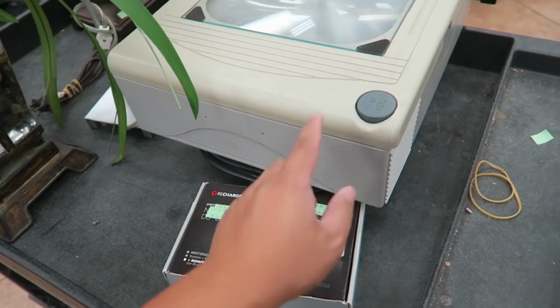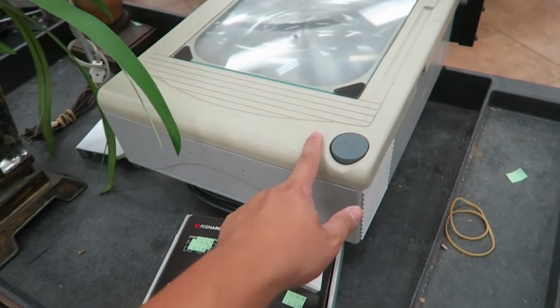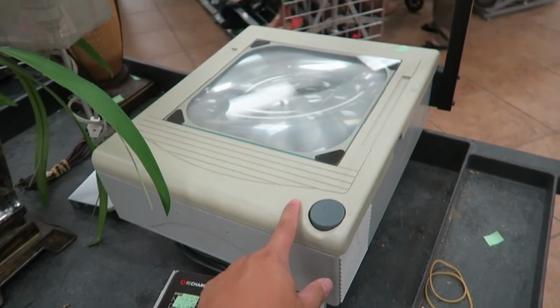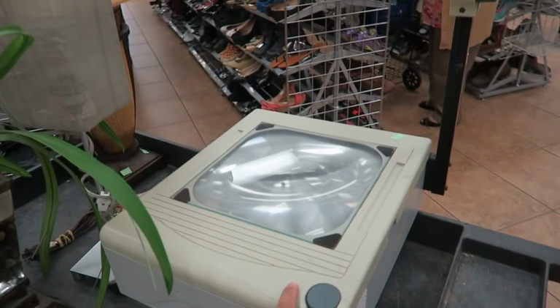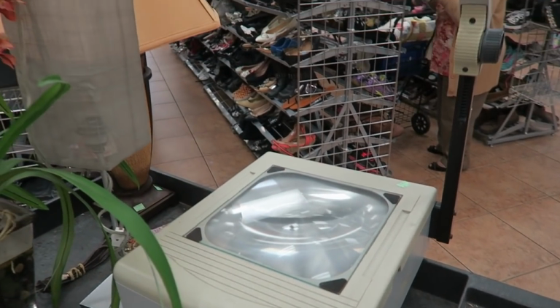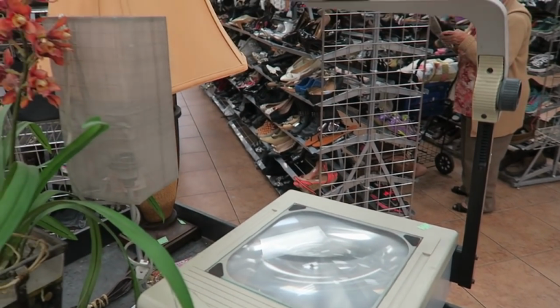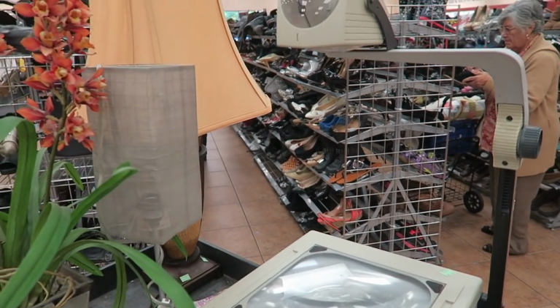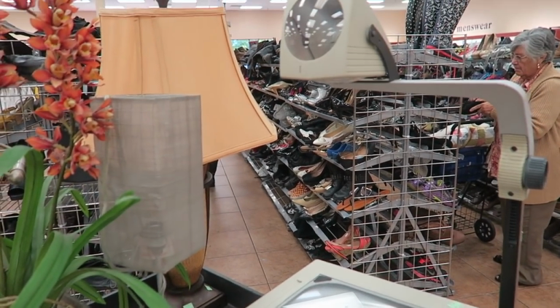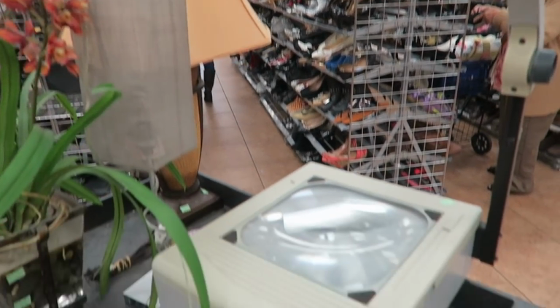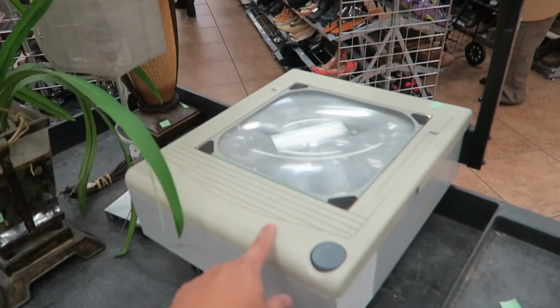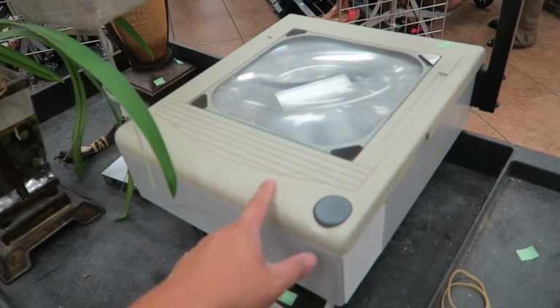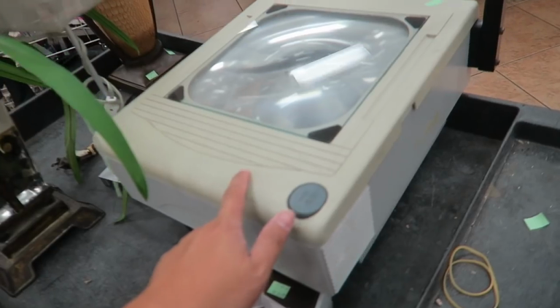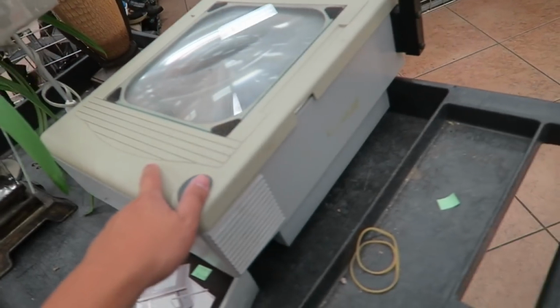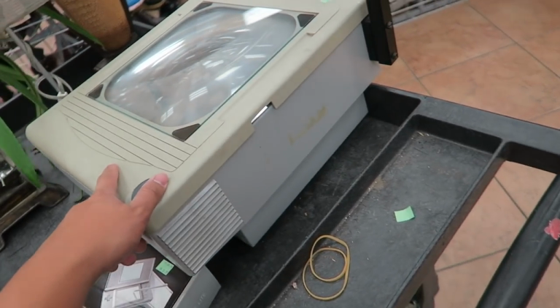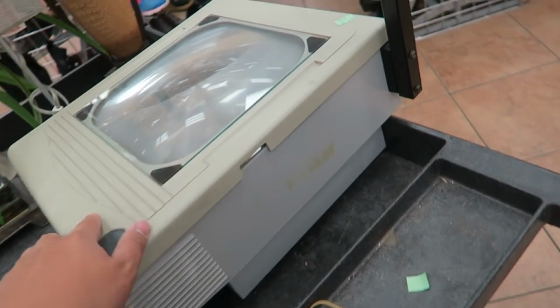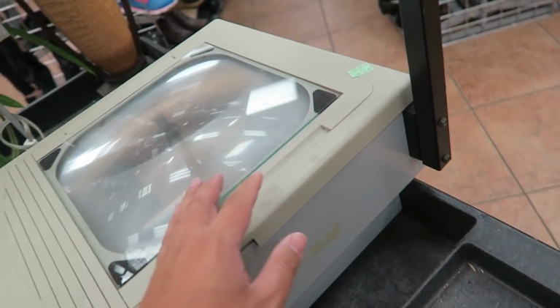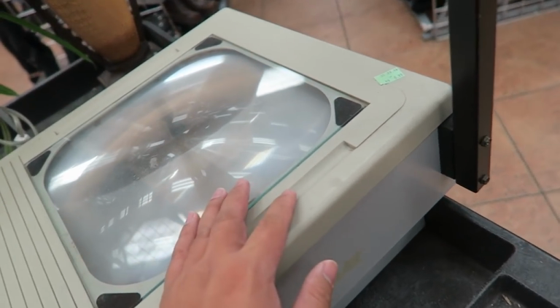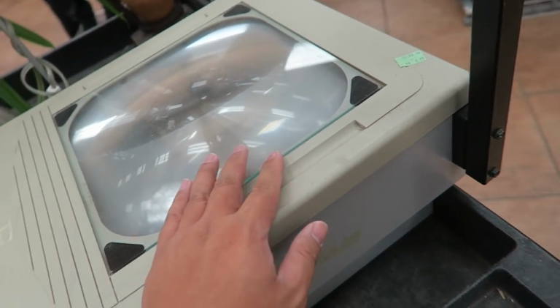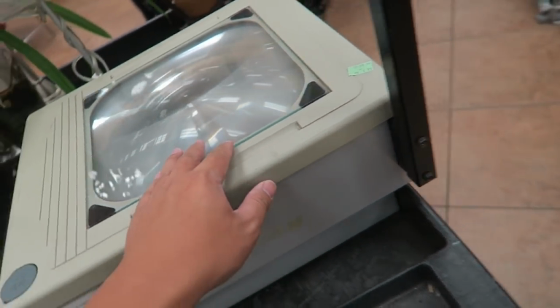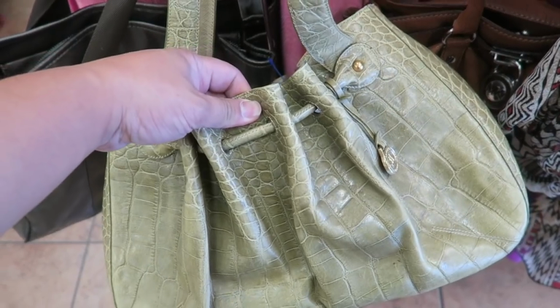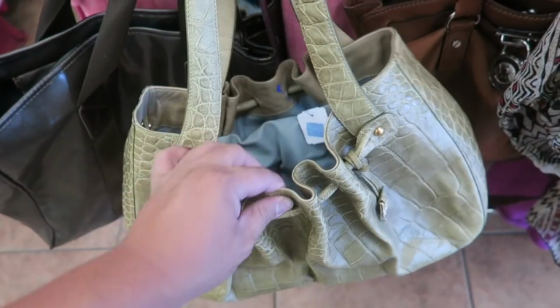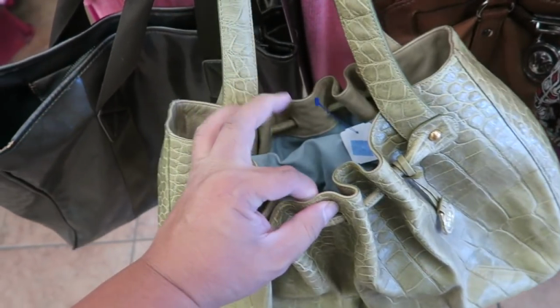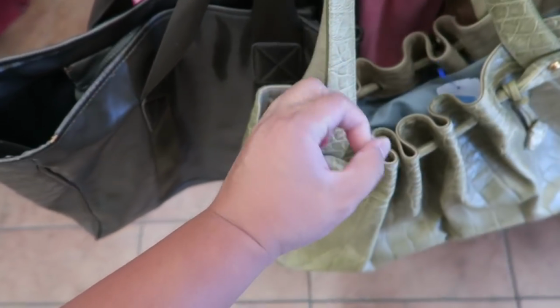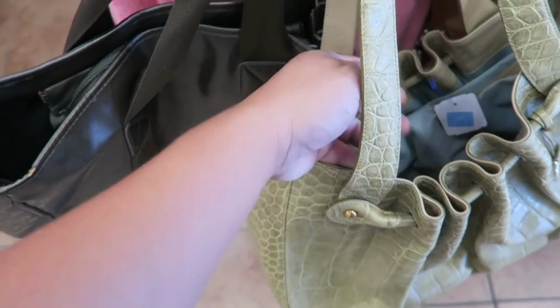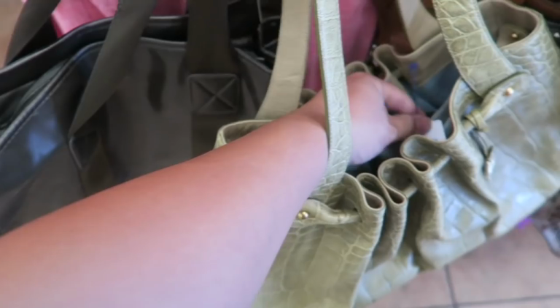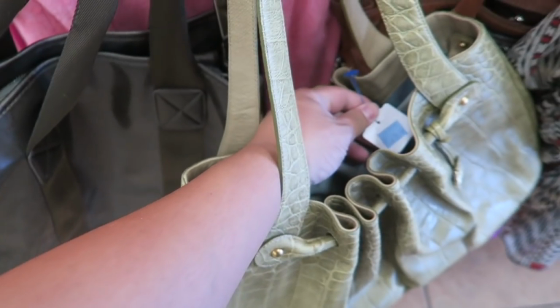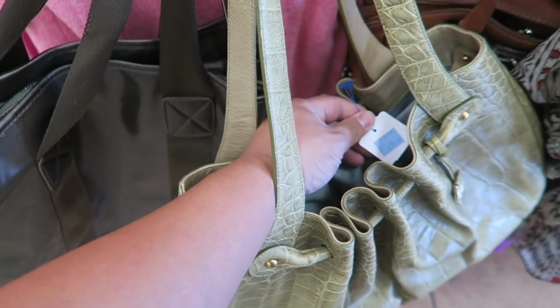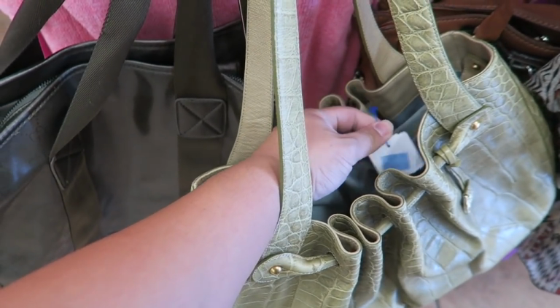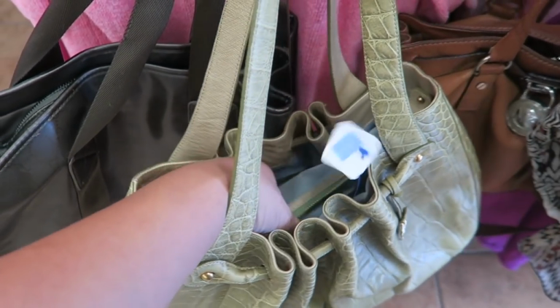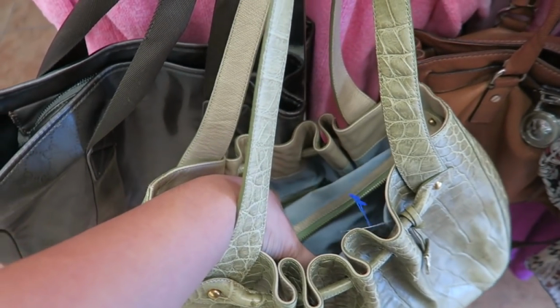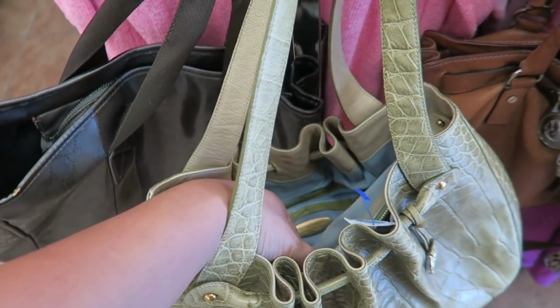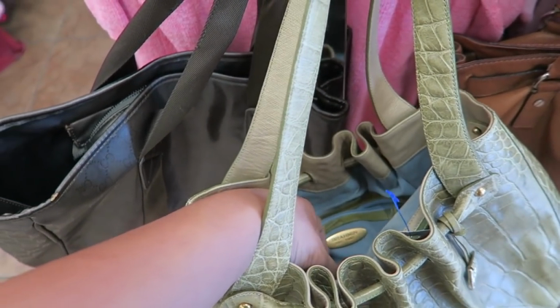But they have like an old-timey projector like from school — $8.99. They have this vintage Brahmin bag but it's $30.